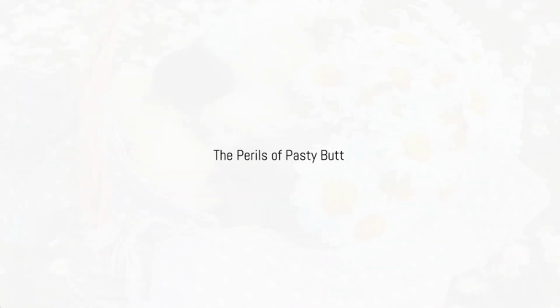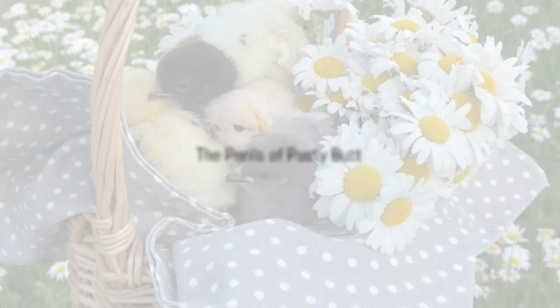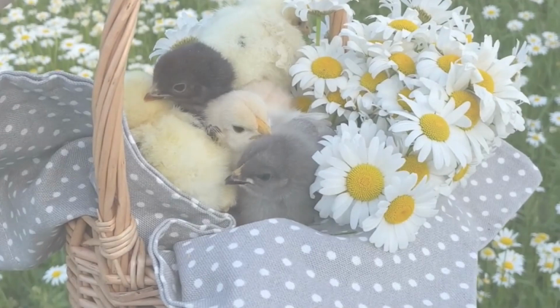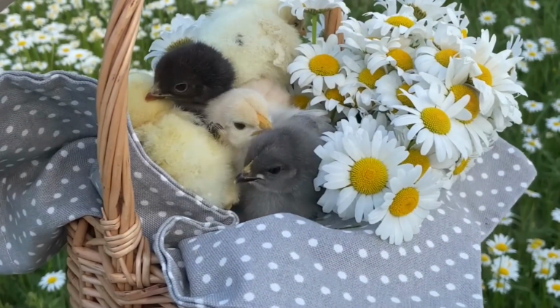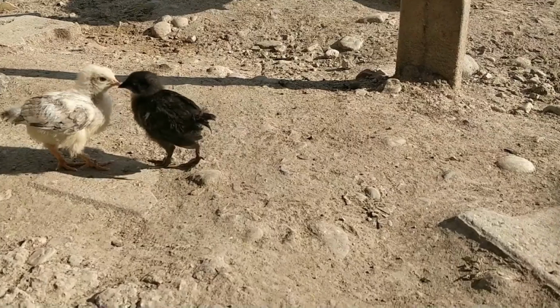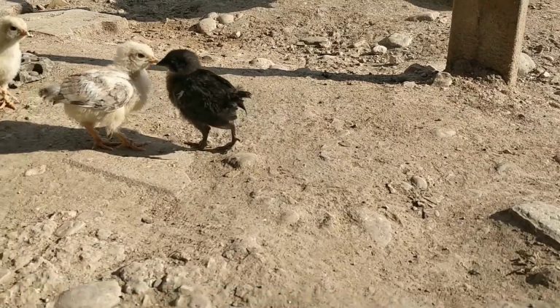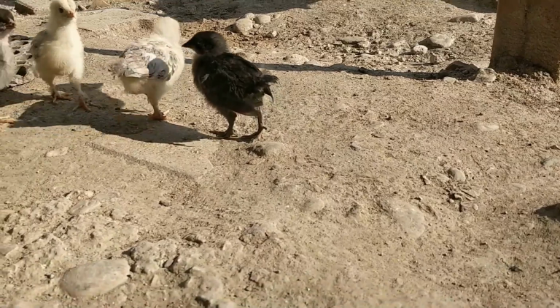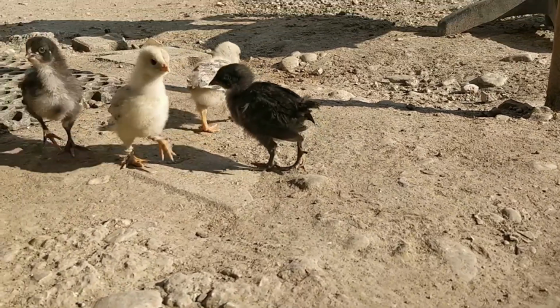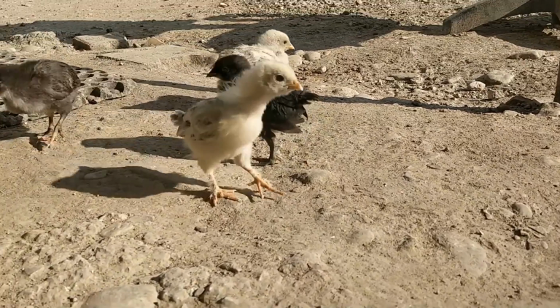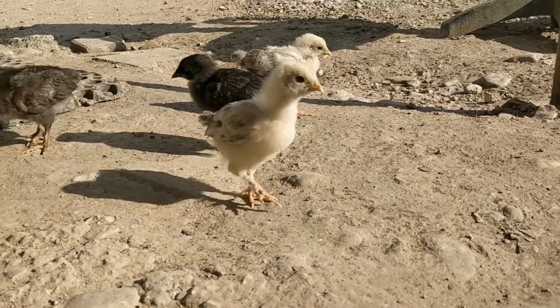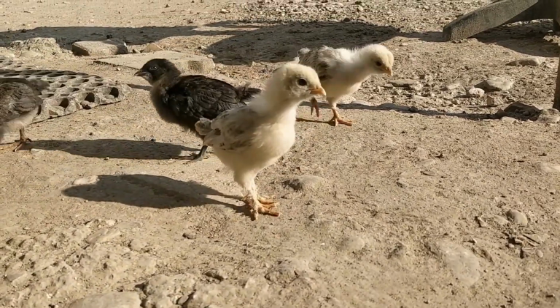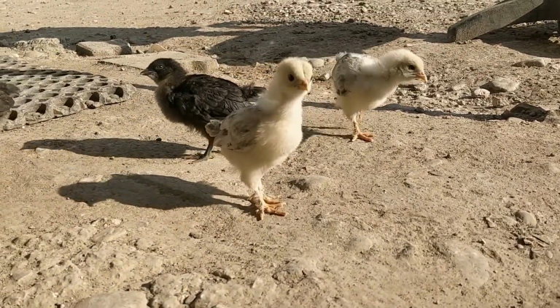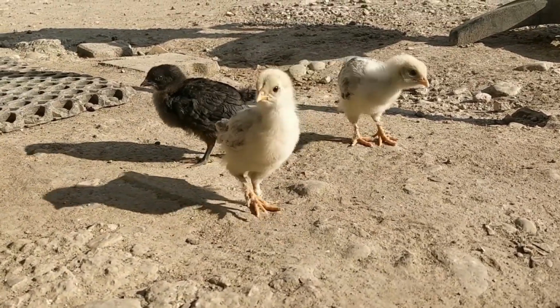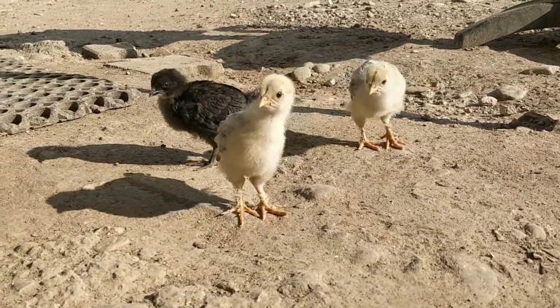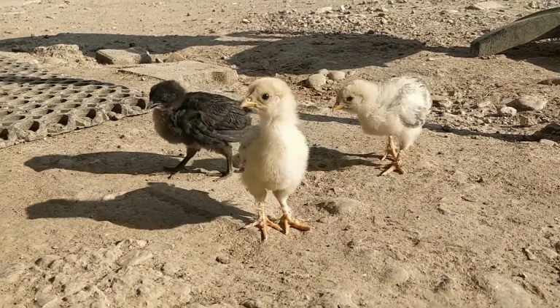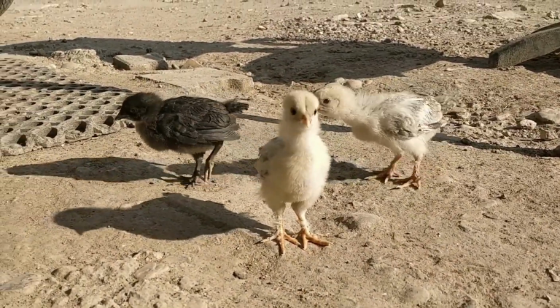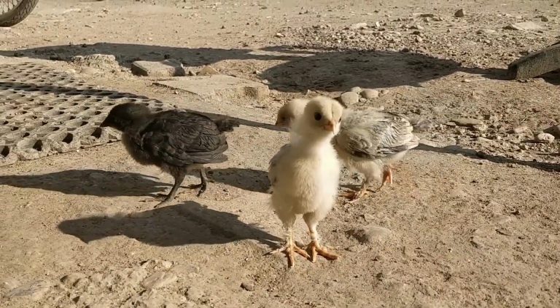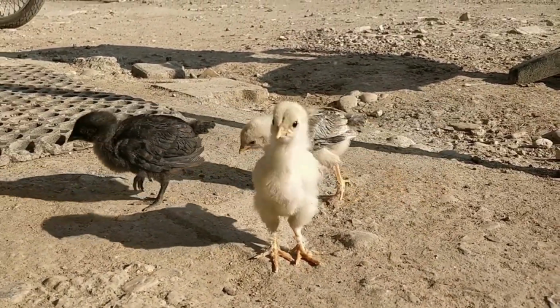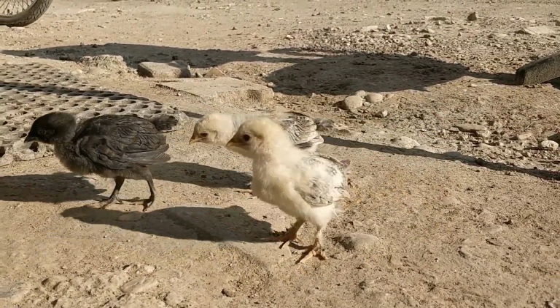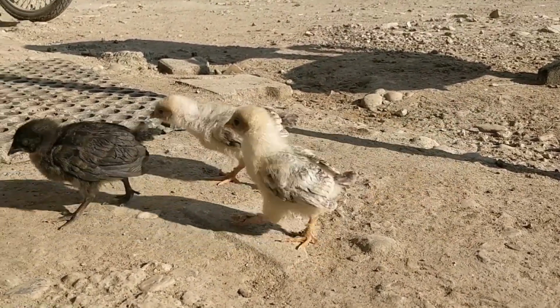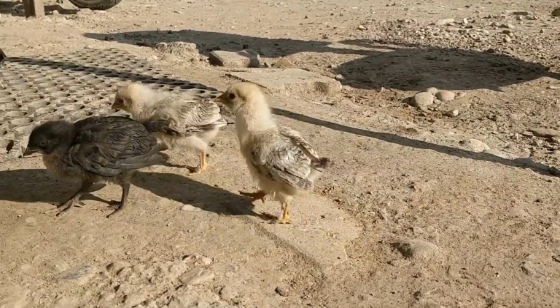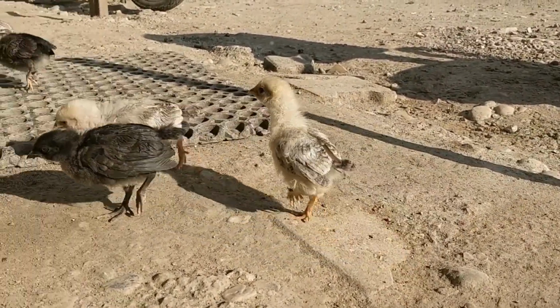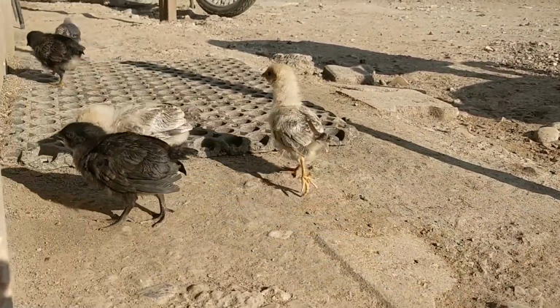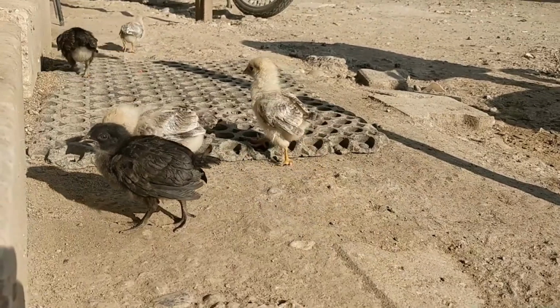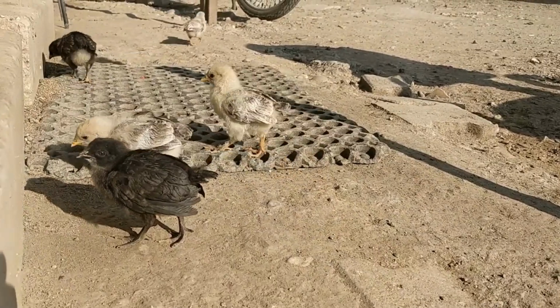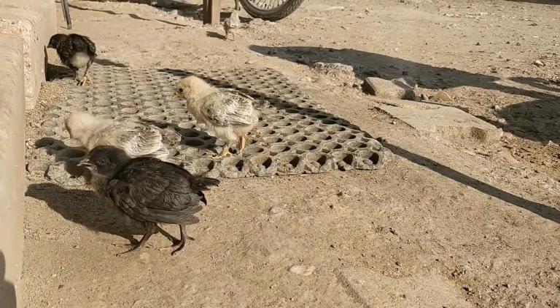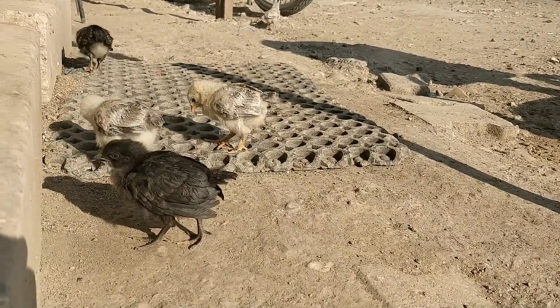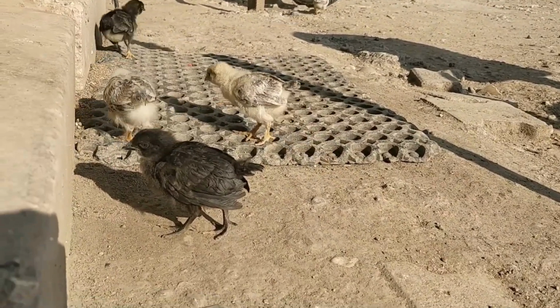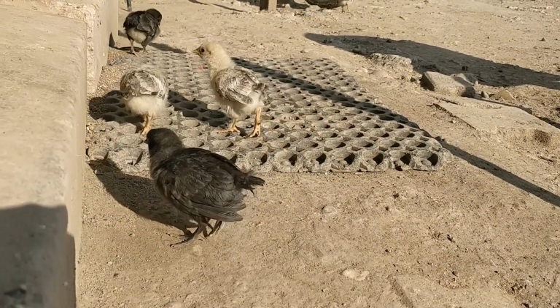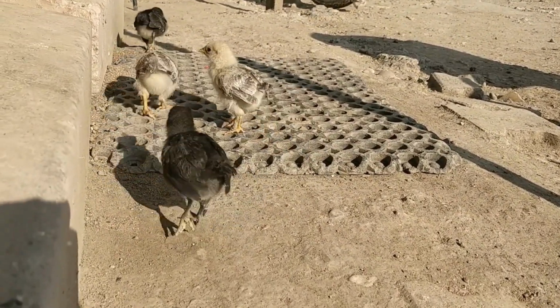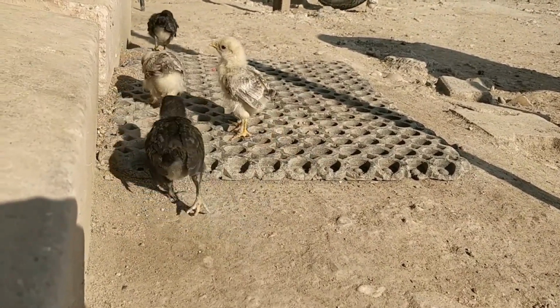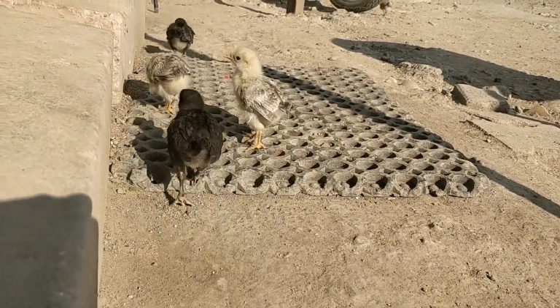Hello everyone! Welcome back to Samira's Amazing Adventures. Today we are going to learn about pasty butt in chicks and other birds, and how to prevent and cure it.